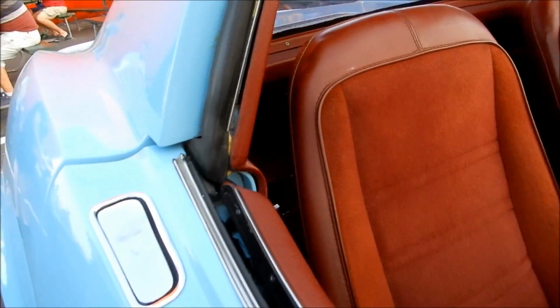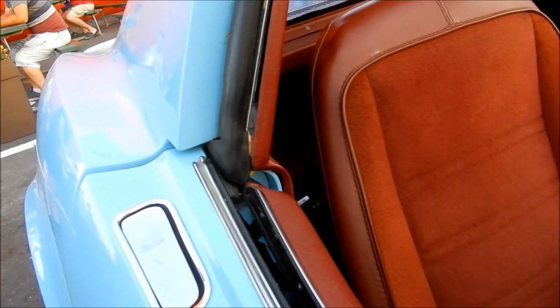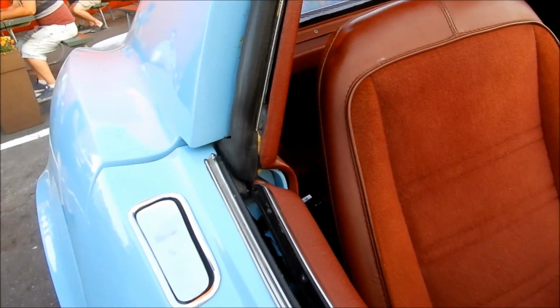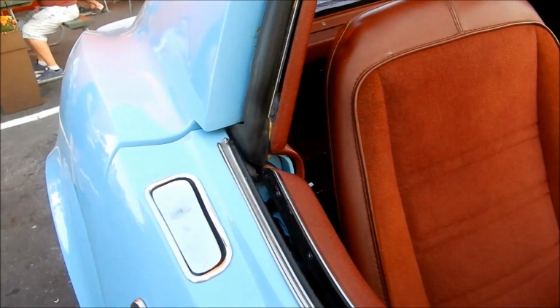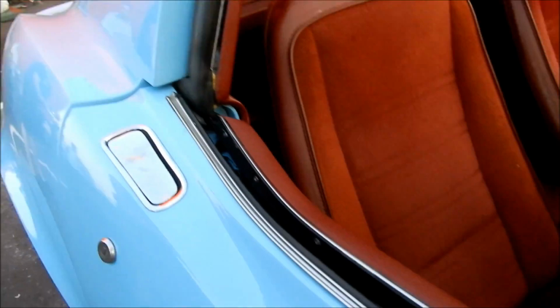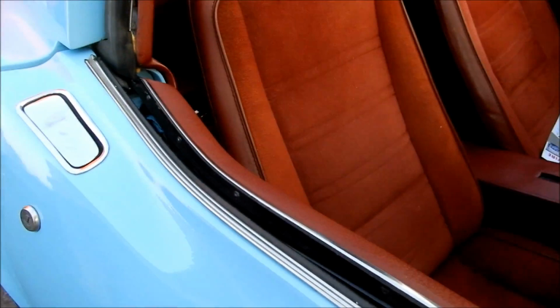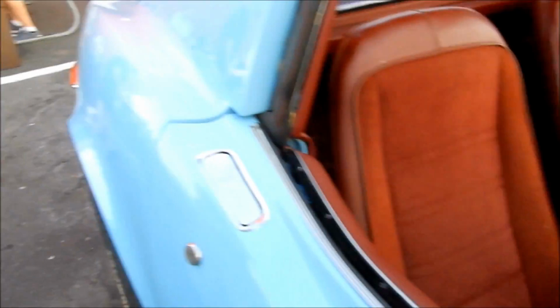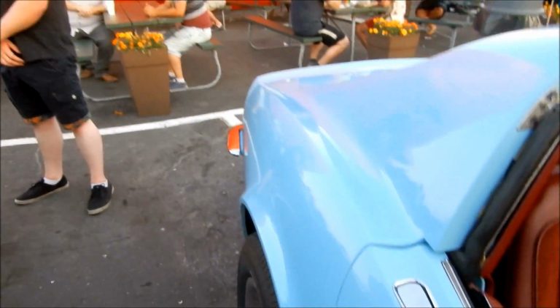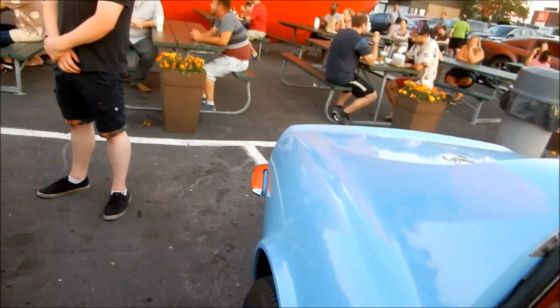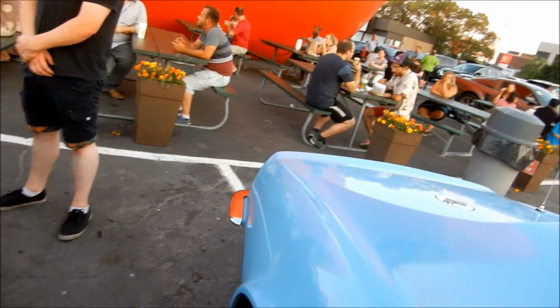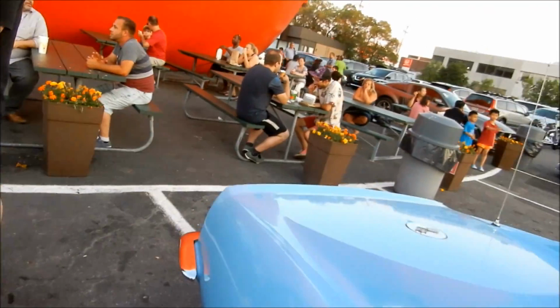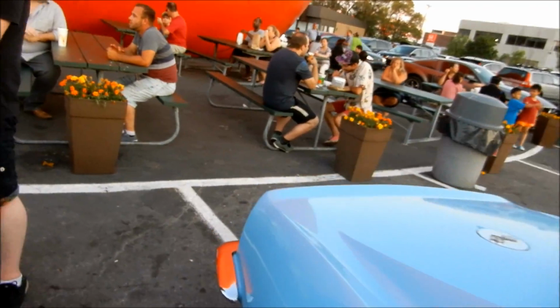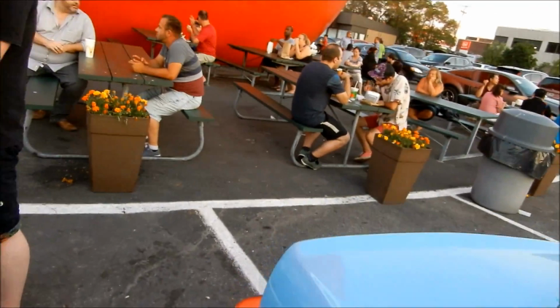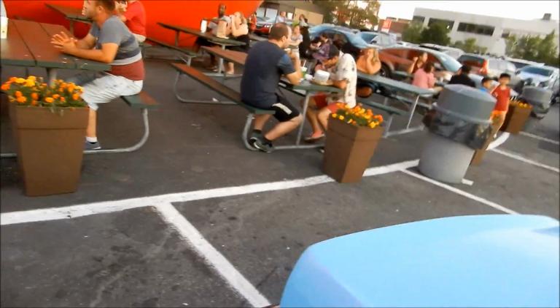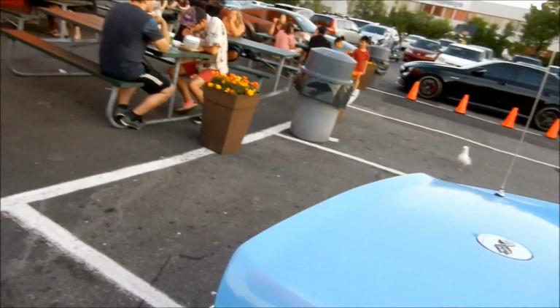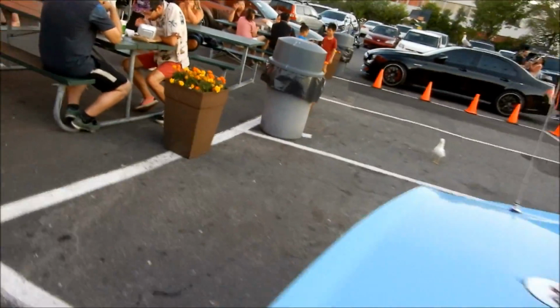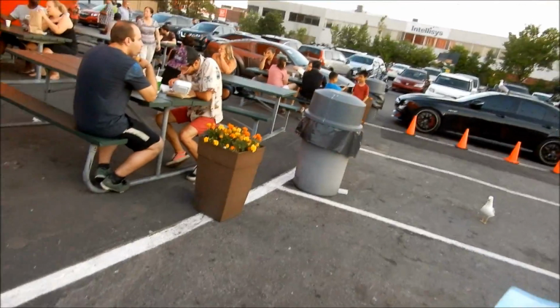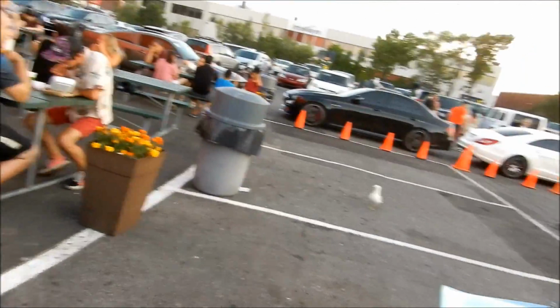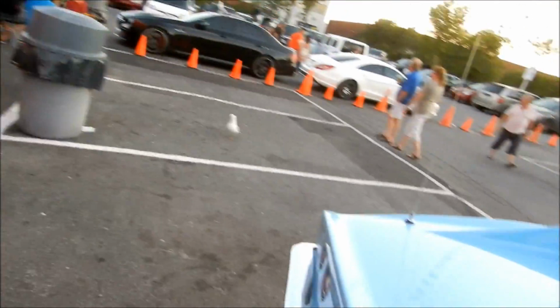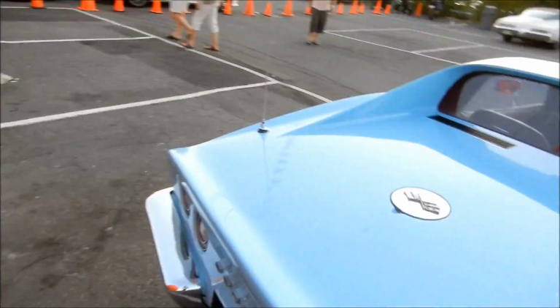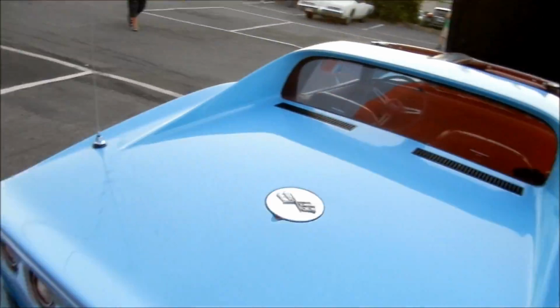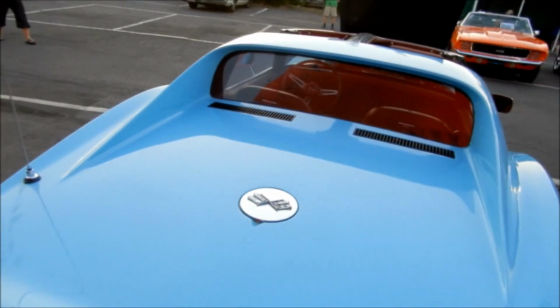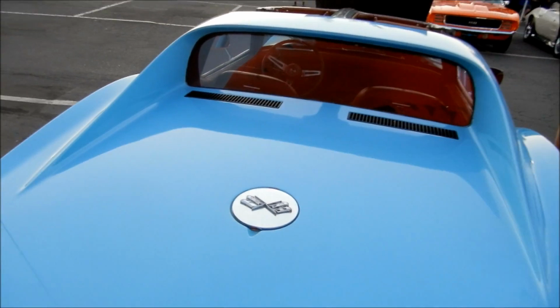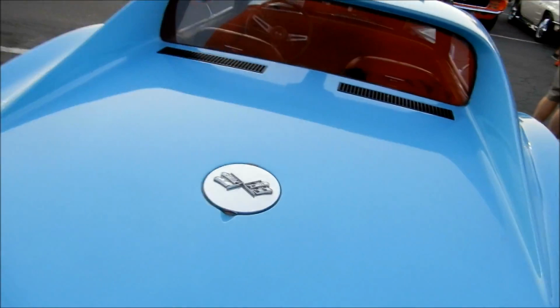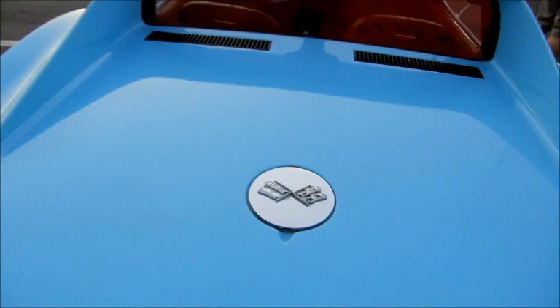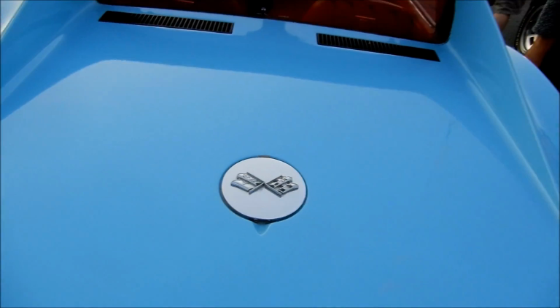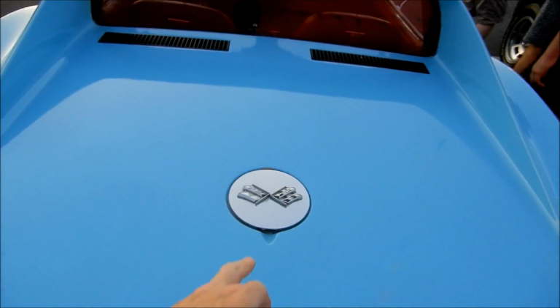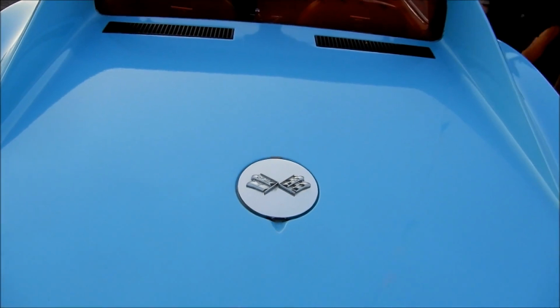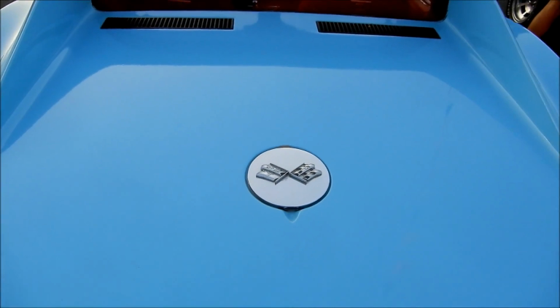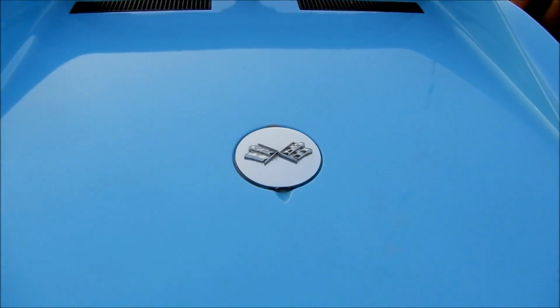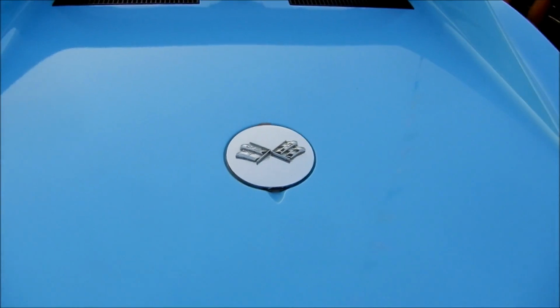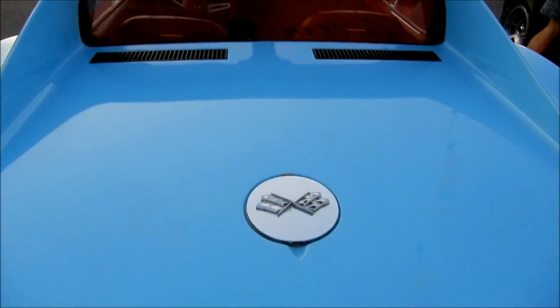I can see the door jamb is the same color — very interesting. This is the only one I've ever seen this color. You know me, I'm always looking for stuff that's different. And there's your fuel door, the gas door.